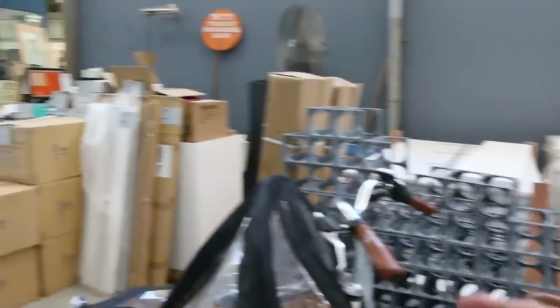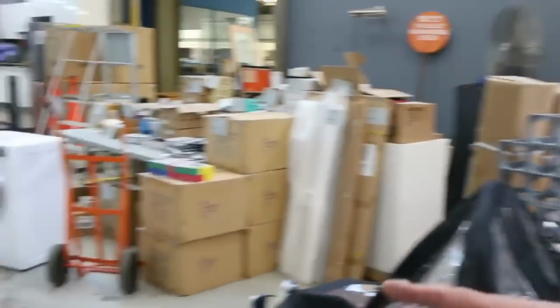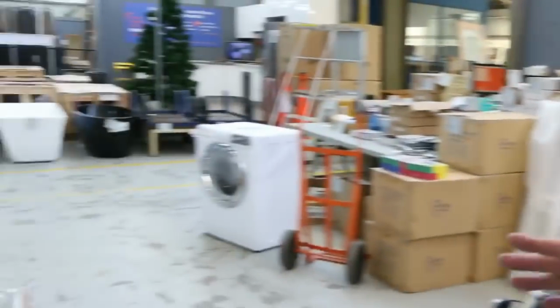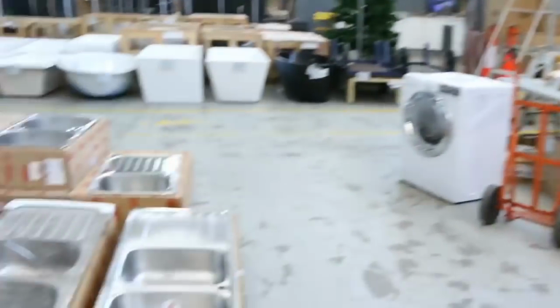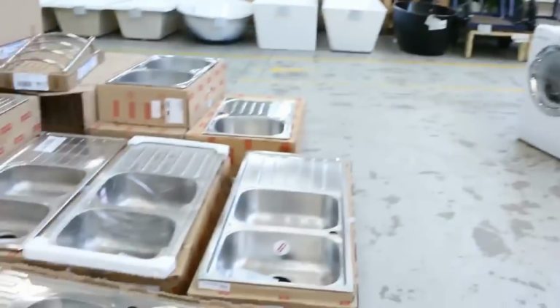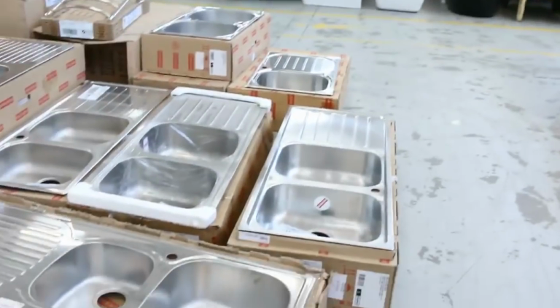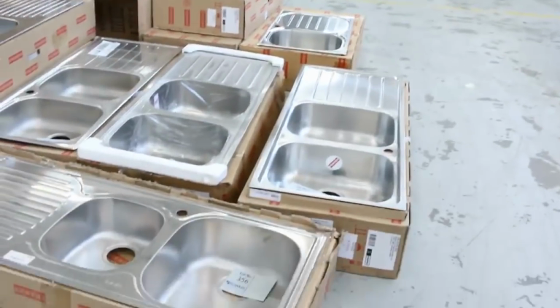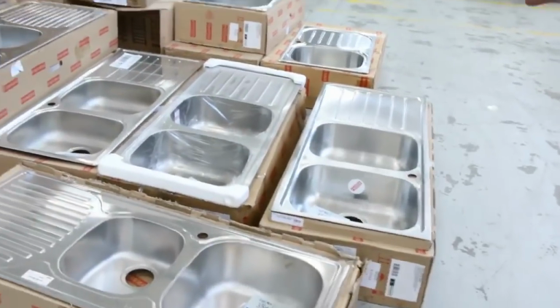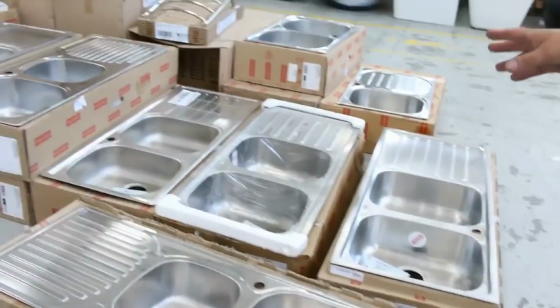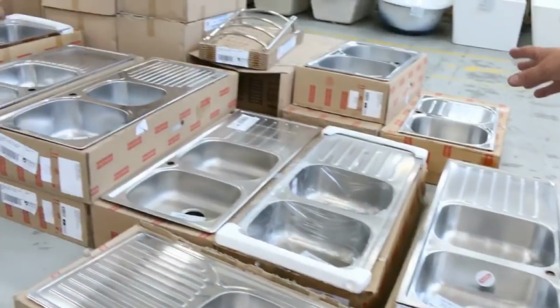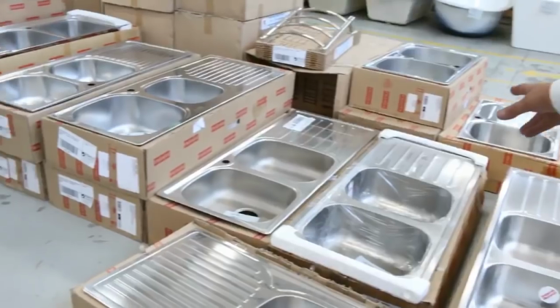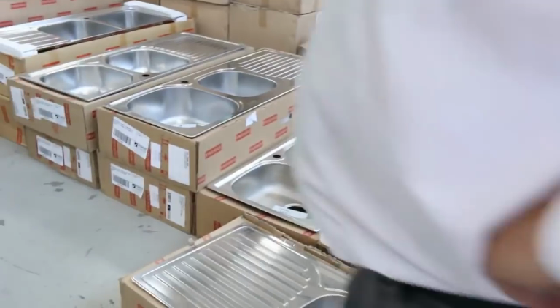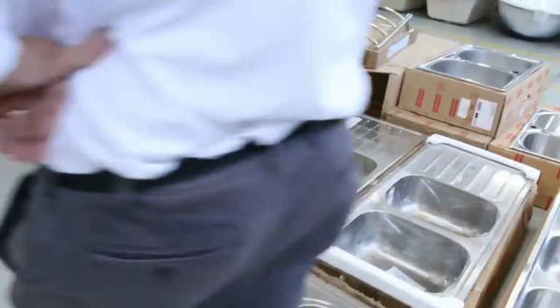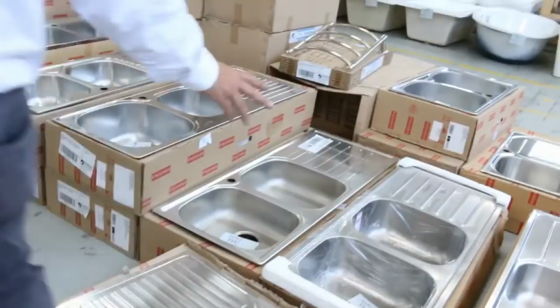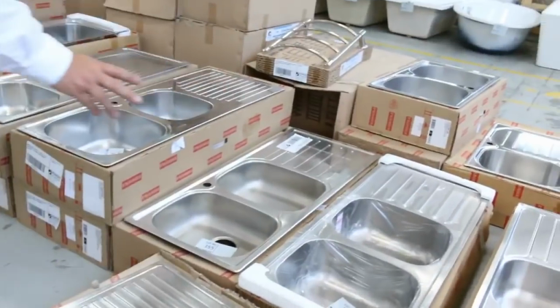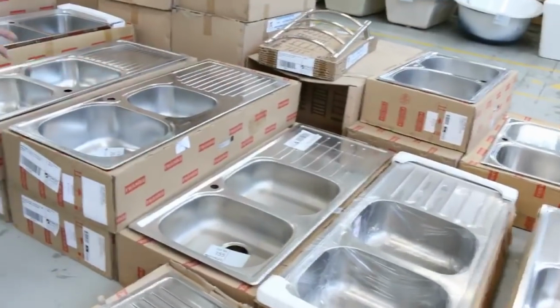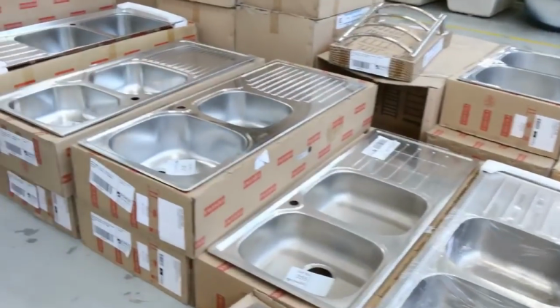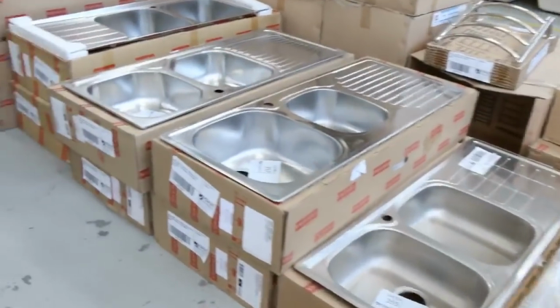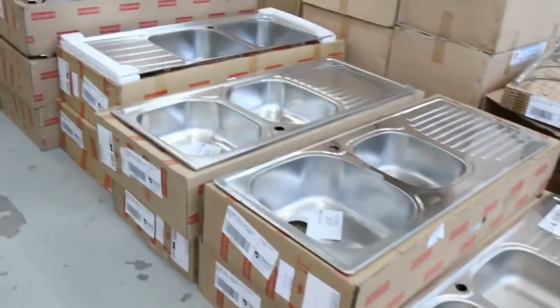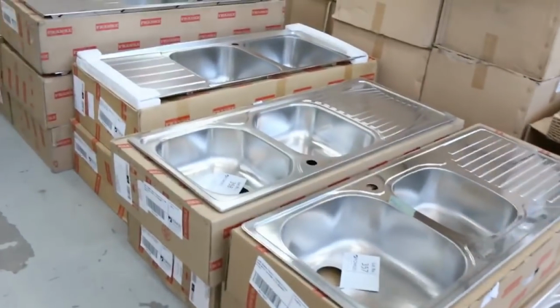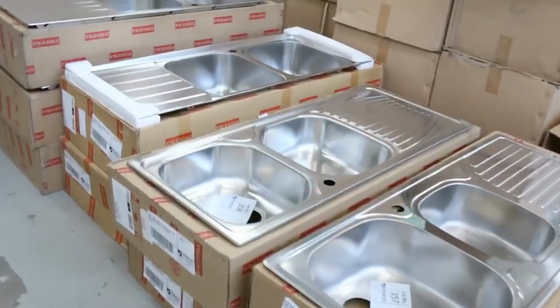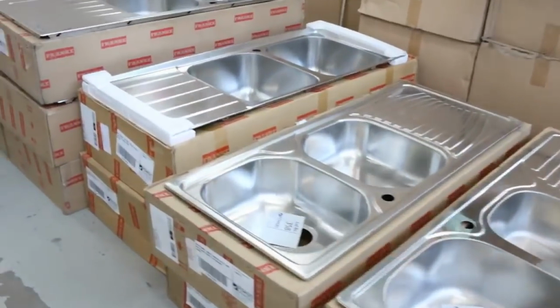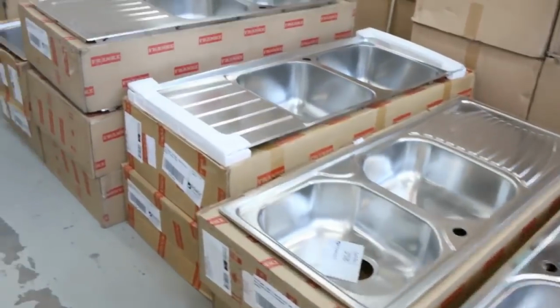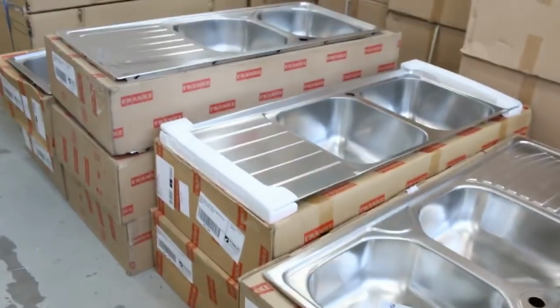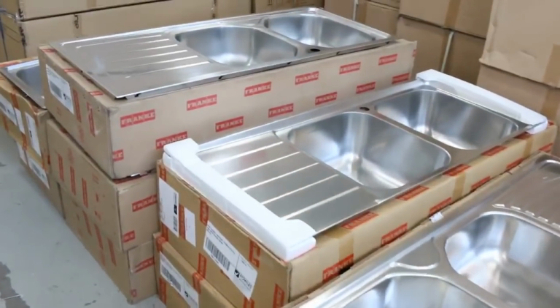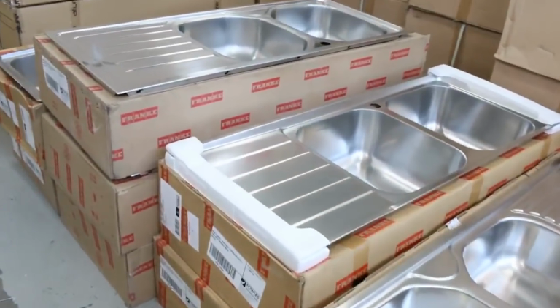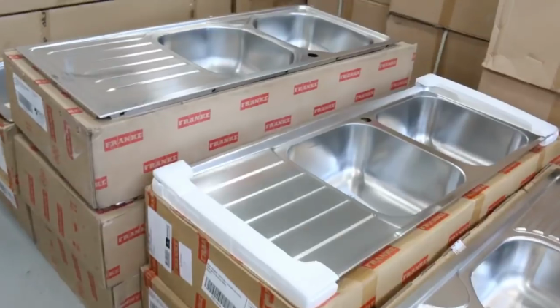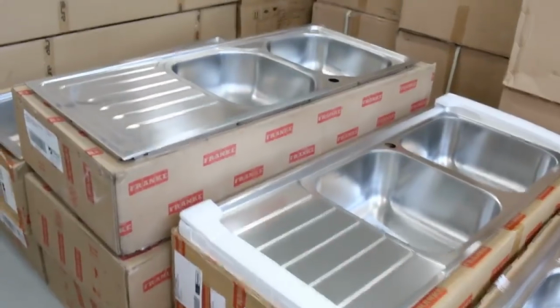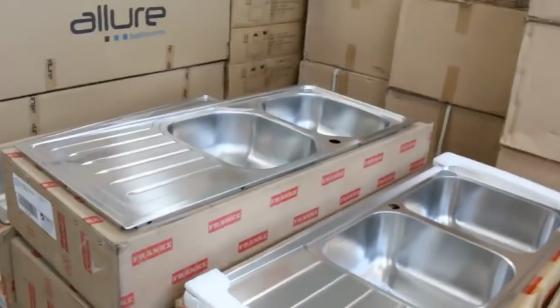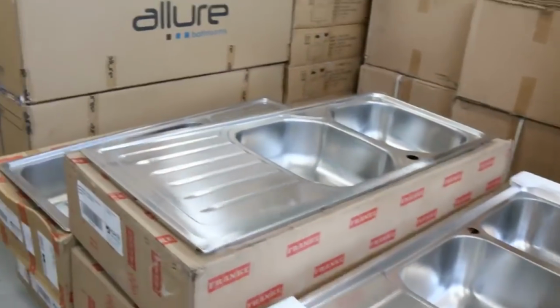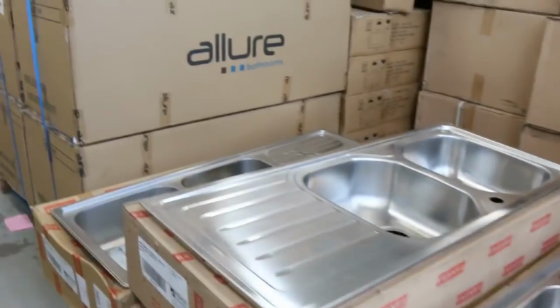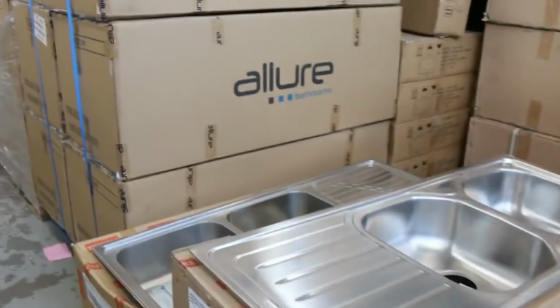We've got a ton of Frankie sinks — they've been going really well week after week. For the double bowls, really wide, with drainers and under-mounts — the whole lot — and the single bowls are there as well.